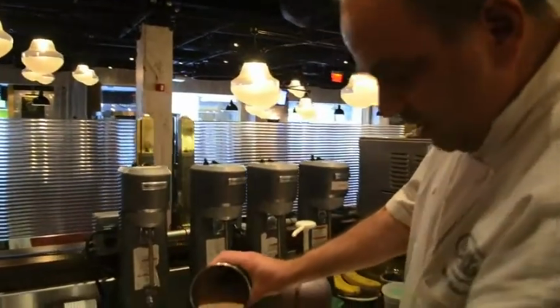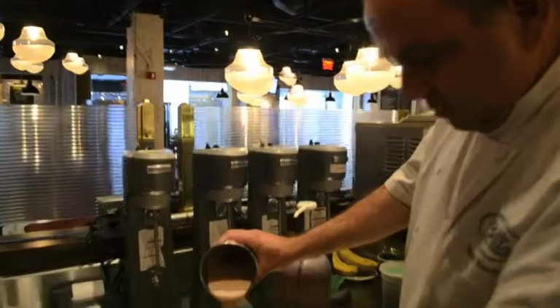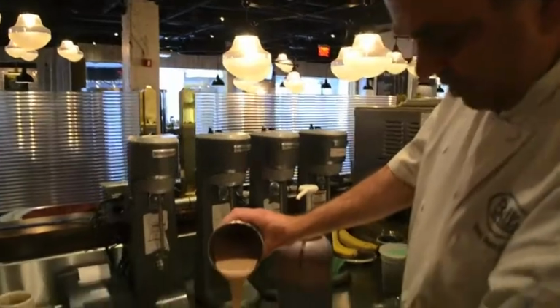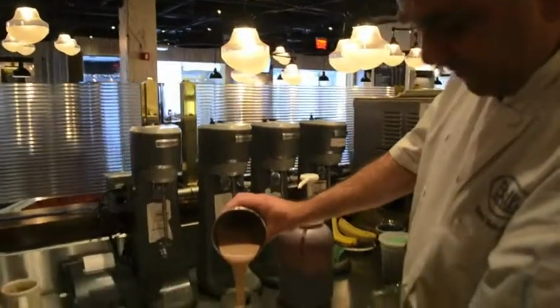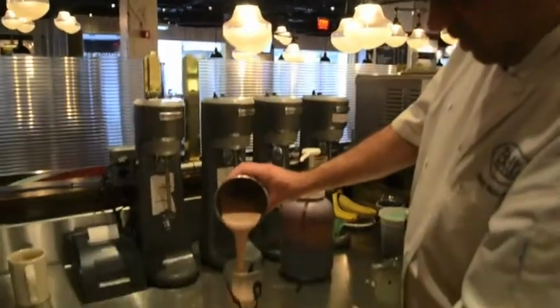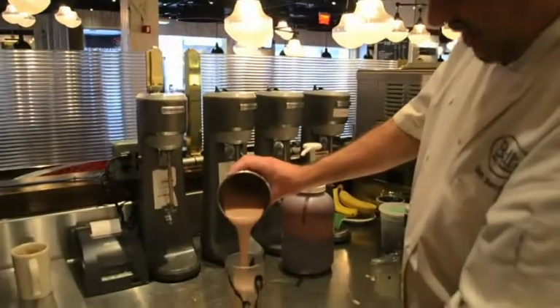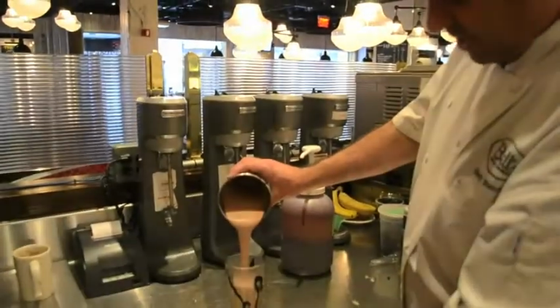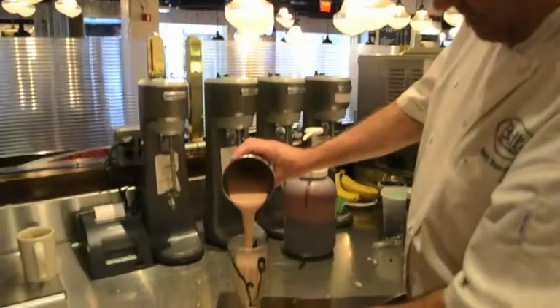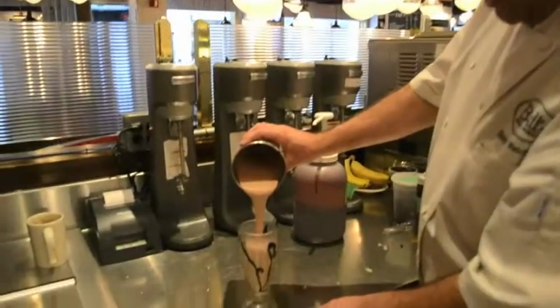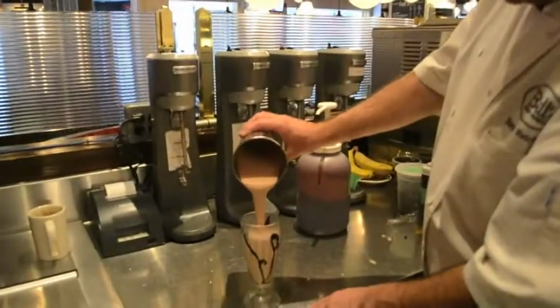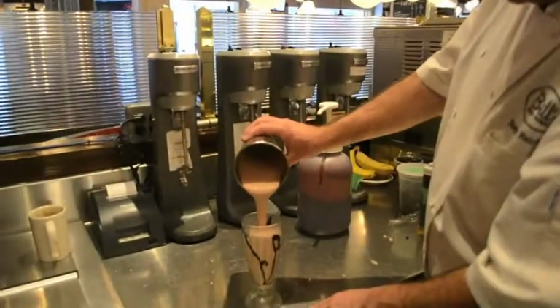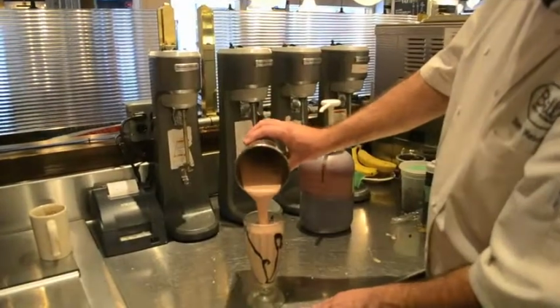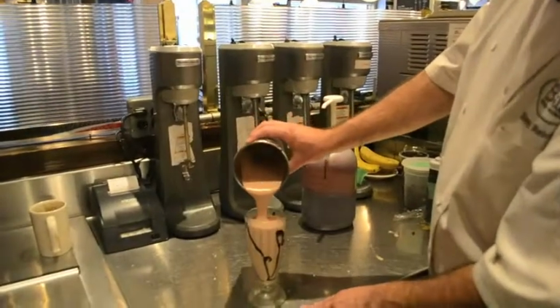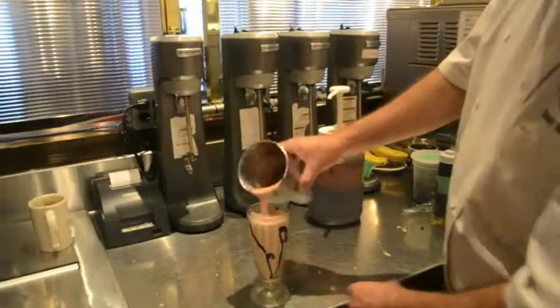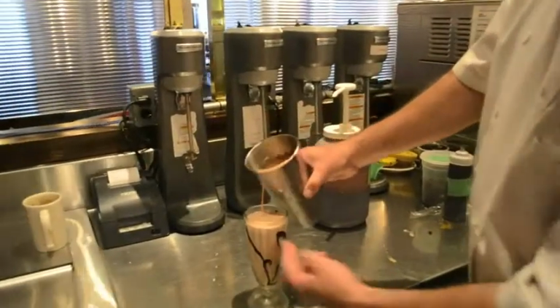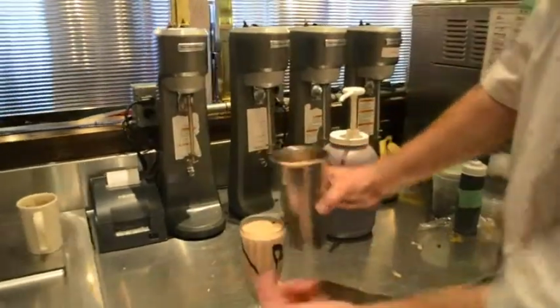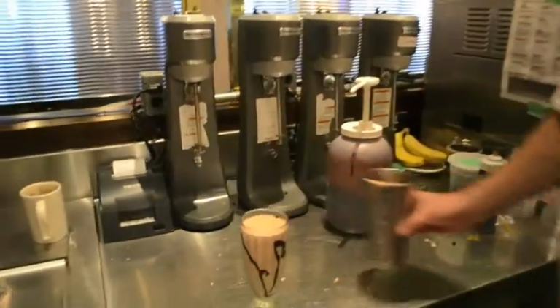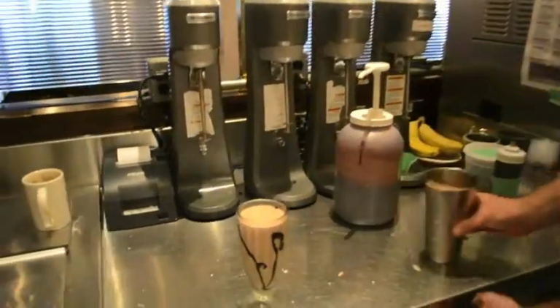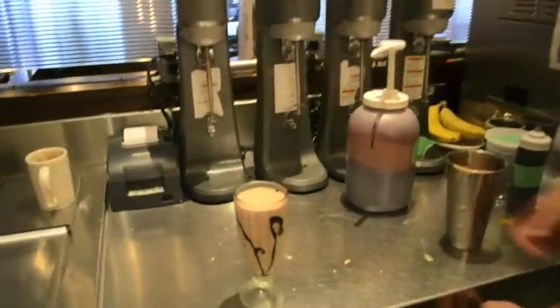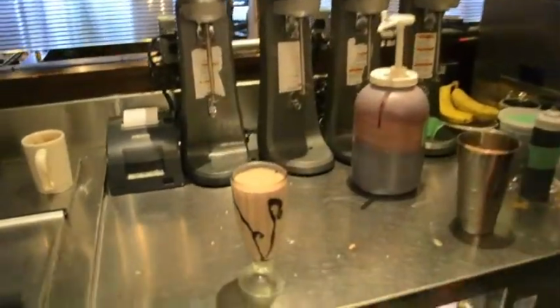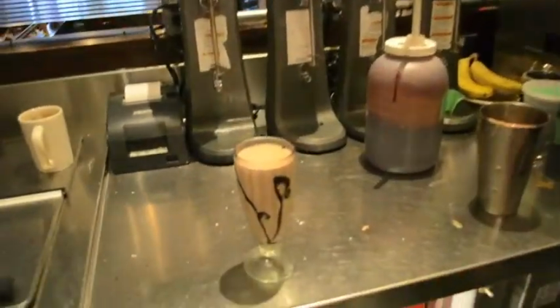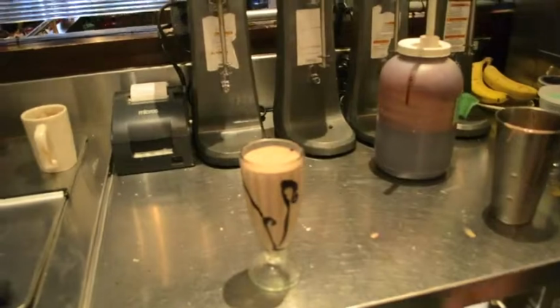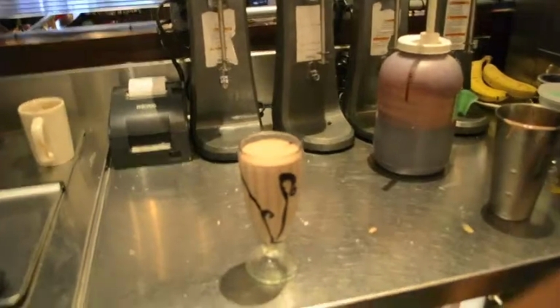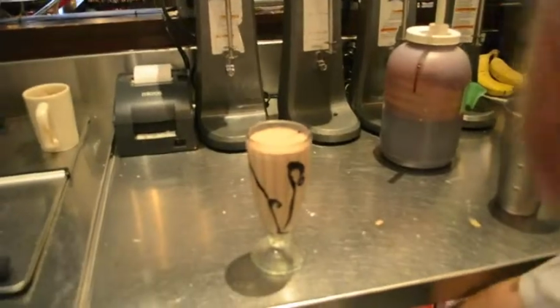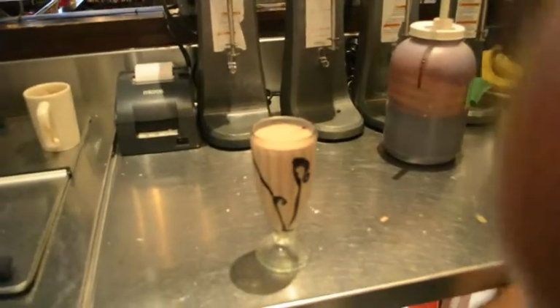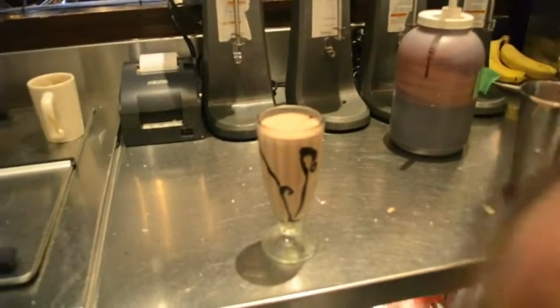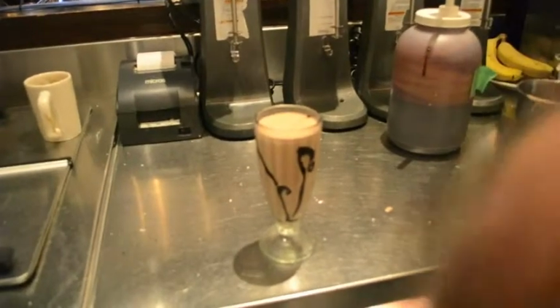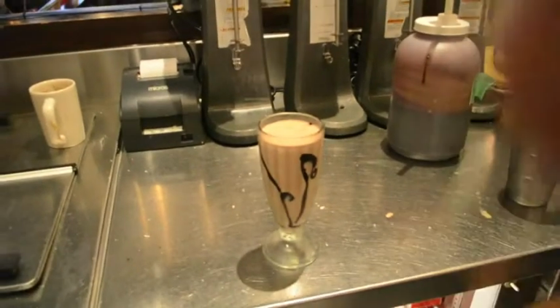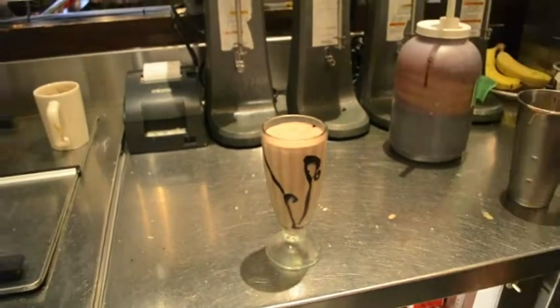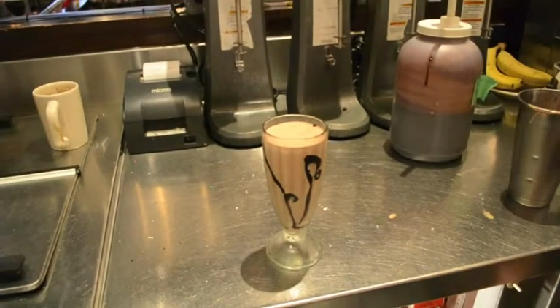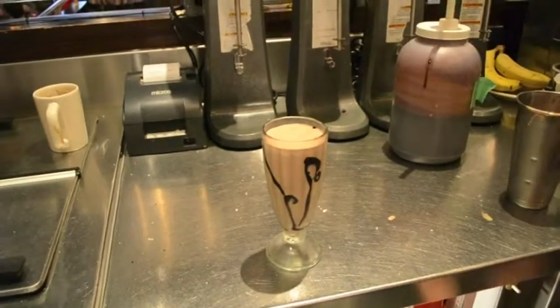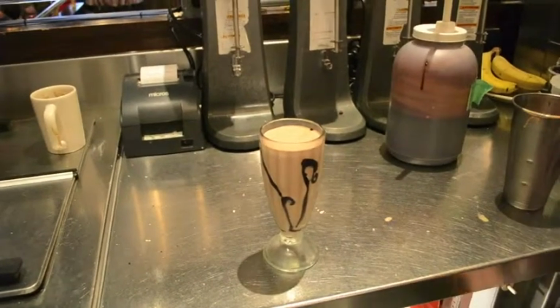We're going to fill our glass up nice. See how the fudge coats the side? Makes it yummy.